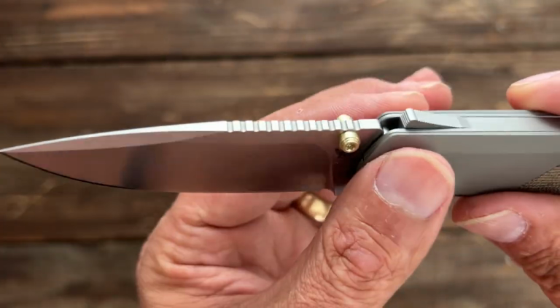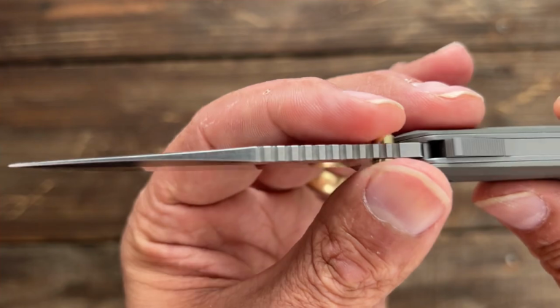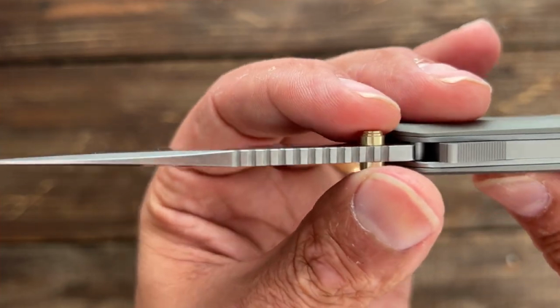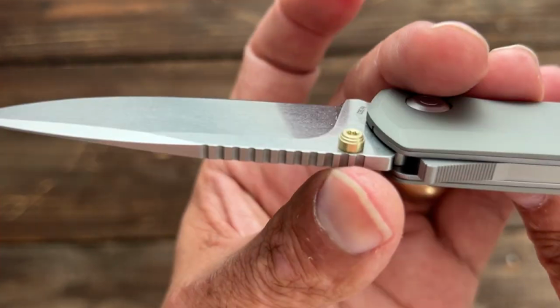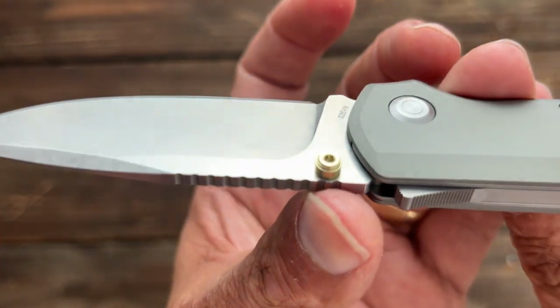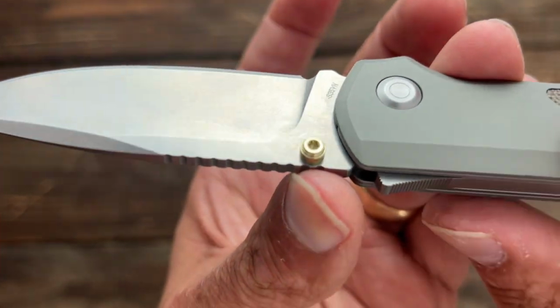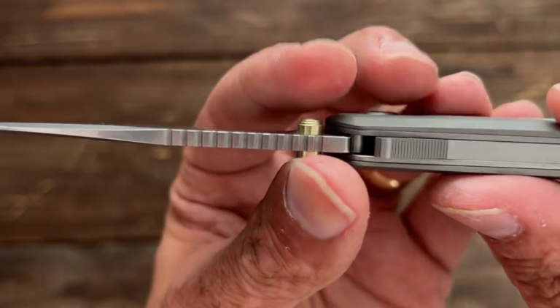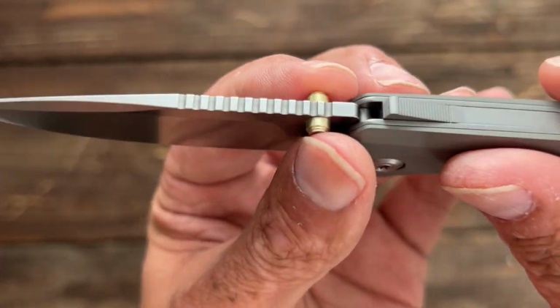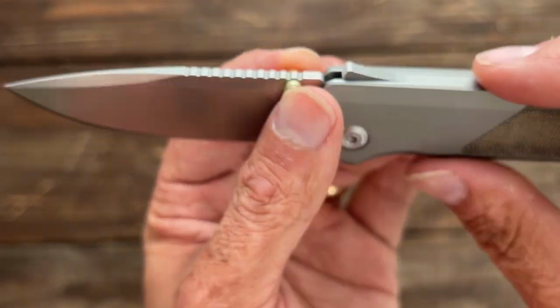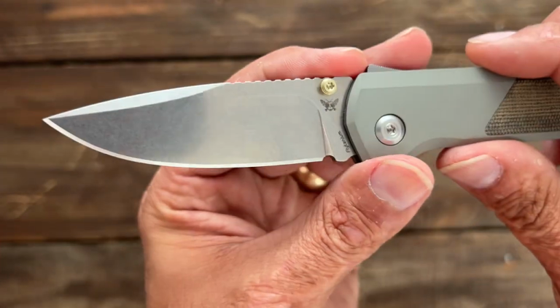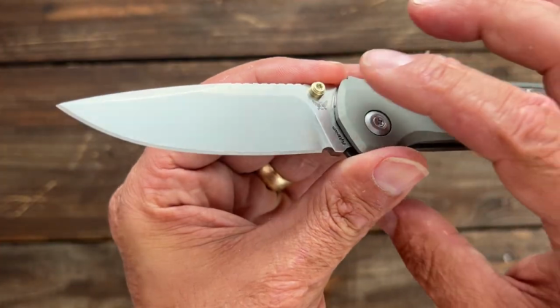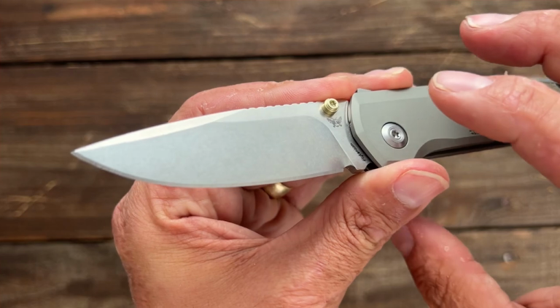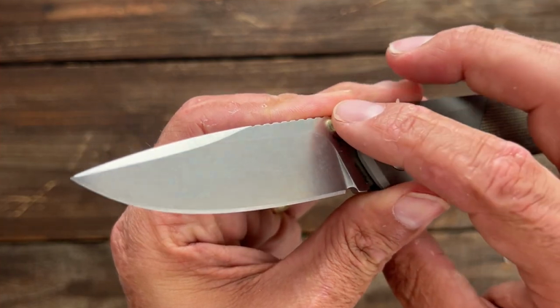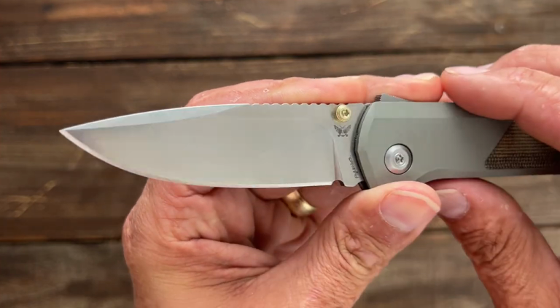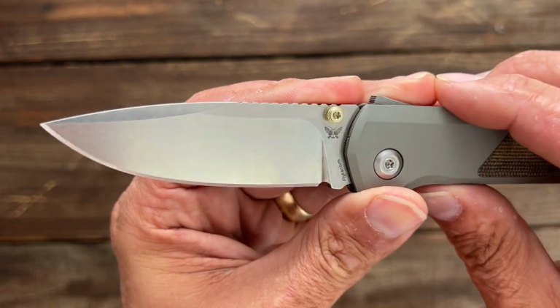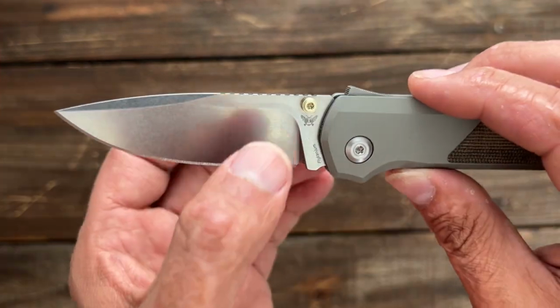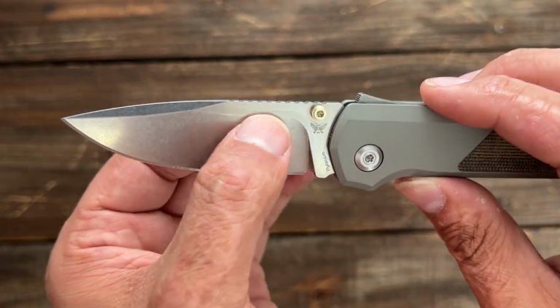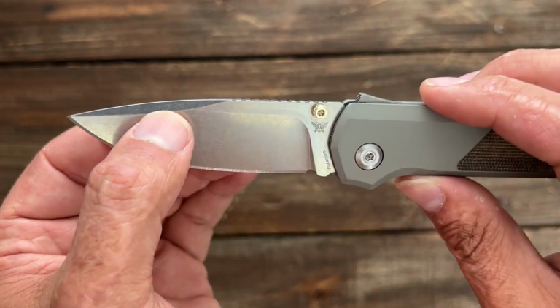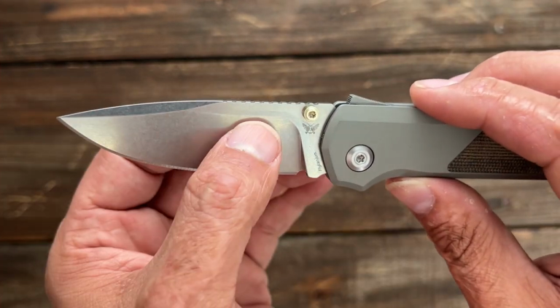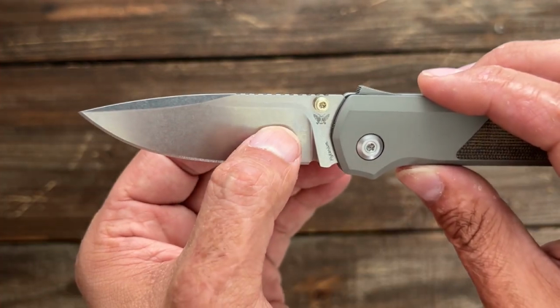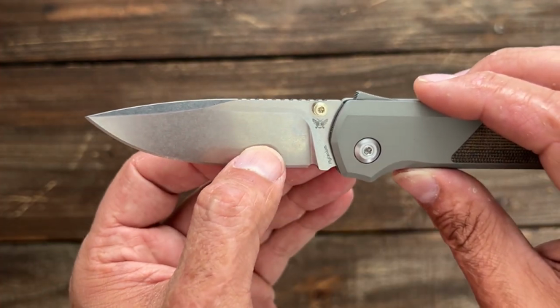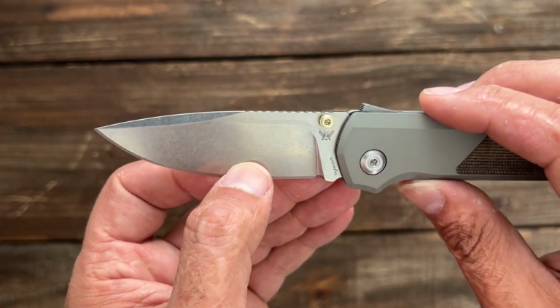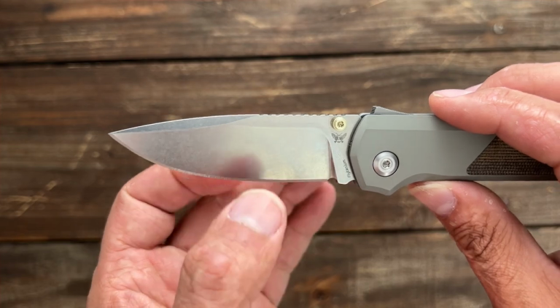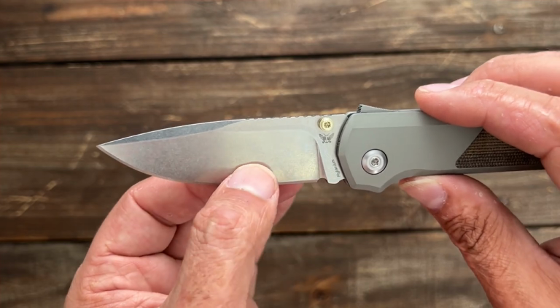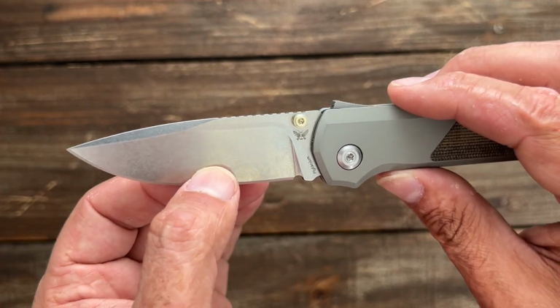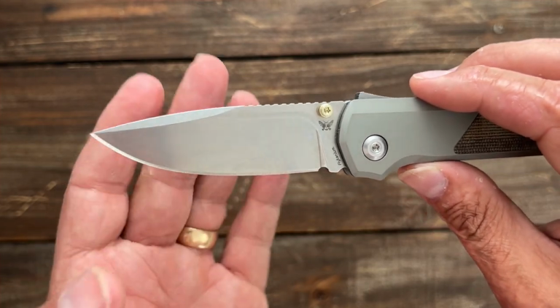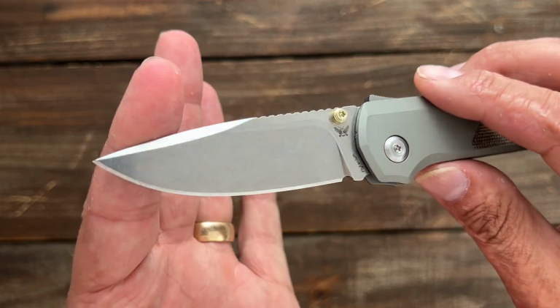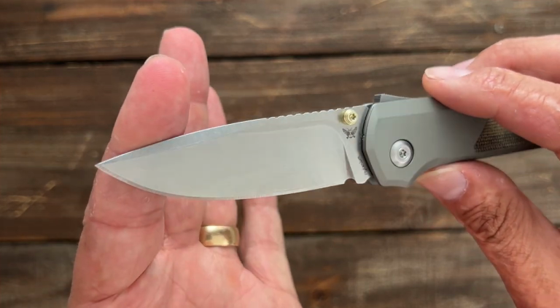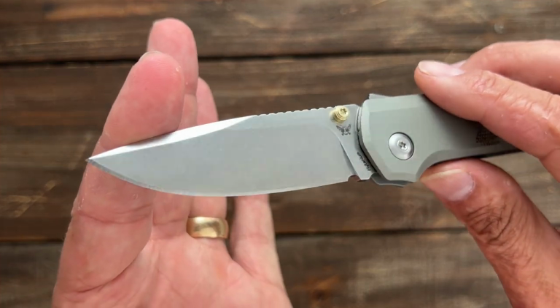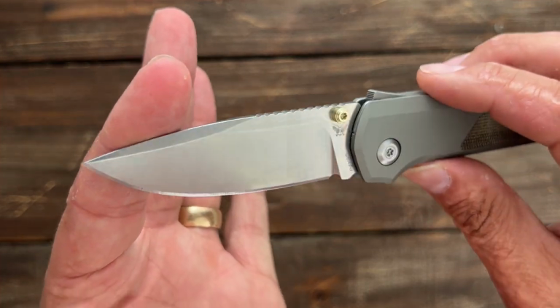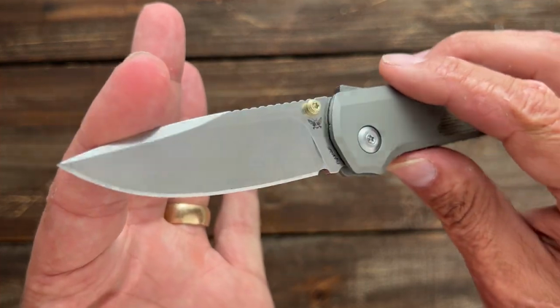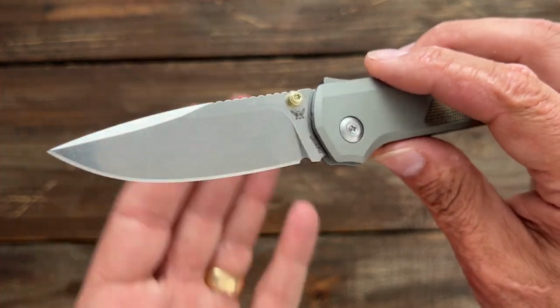Dual thumb studs — they're anodized titanium studs that are the same ones that fit the Benchmade Bugout. You have a decent height flat grind that's not super thin behind the edge, coming in around twenty-three thousandths behind the edge. So let's see how it performs.